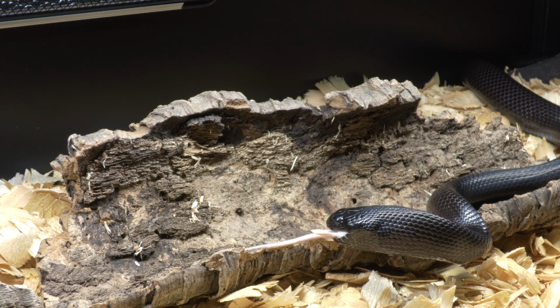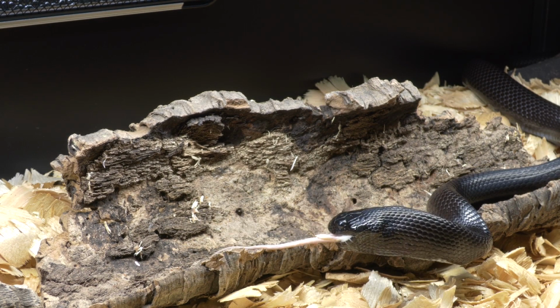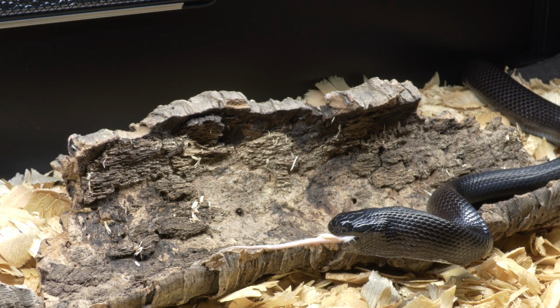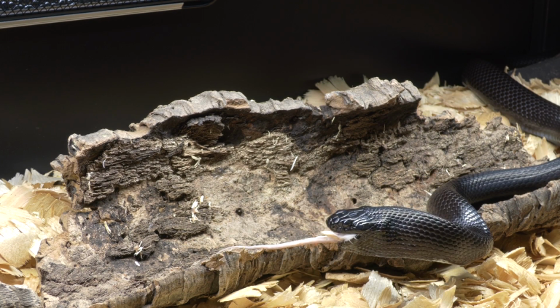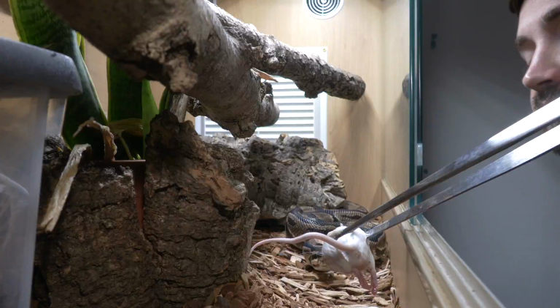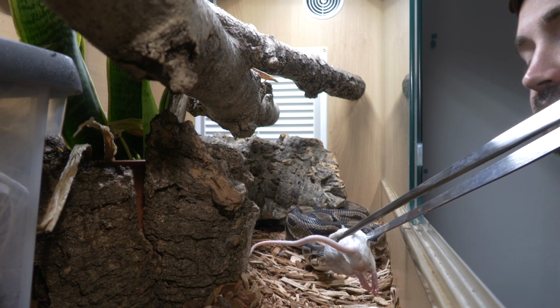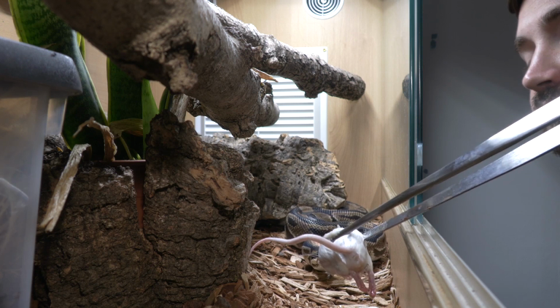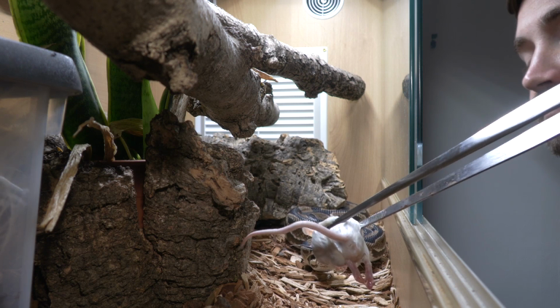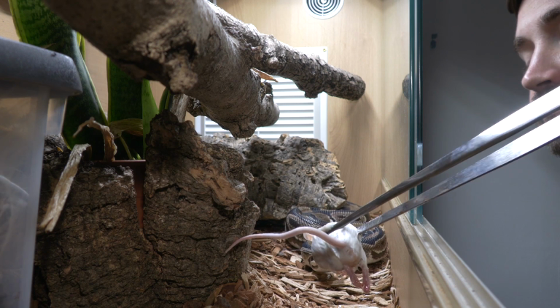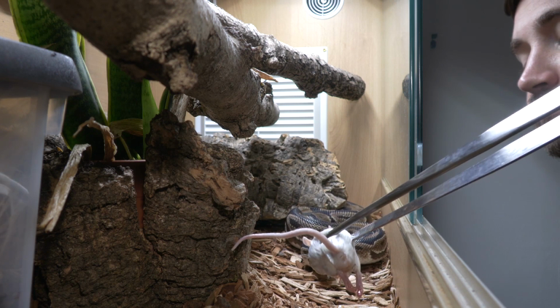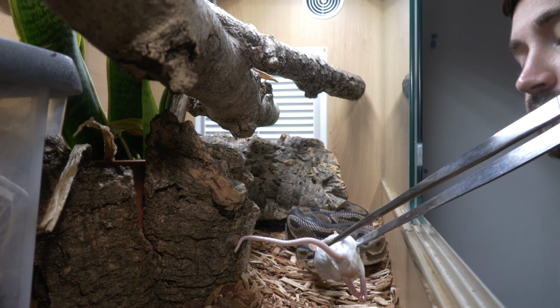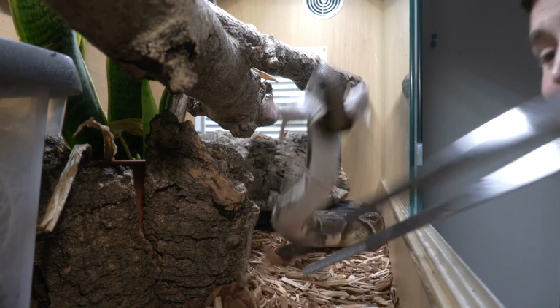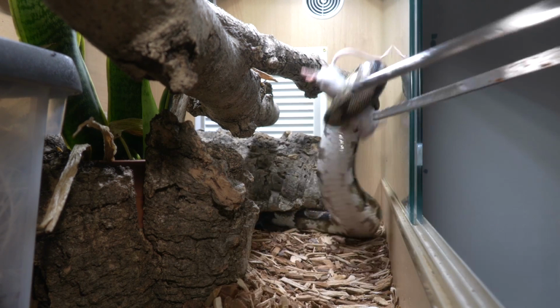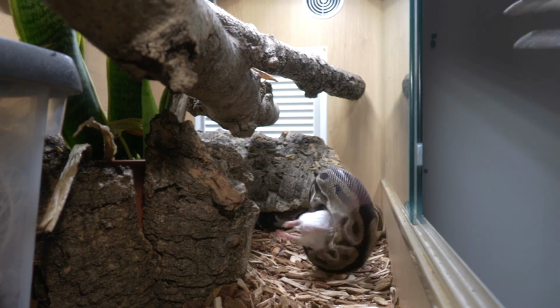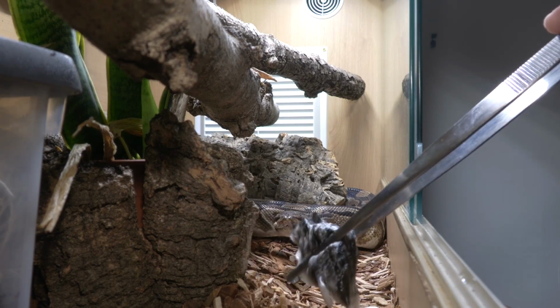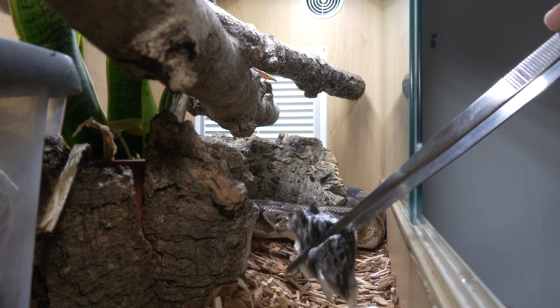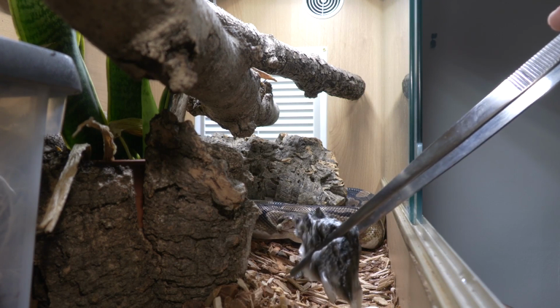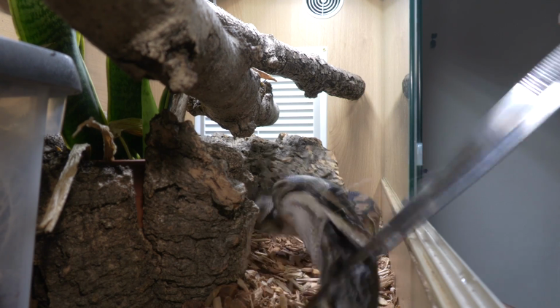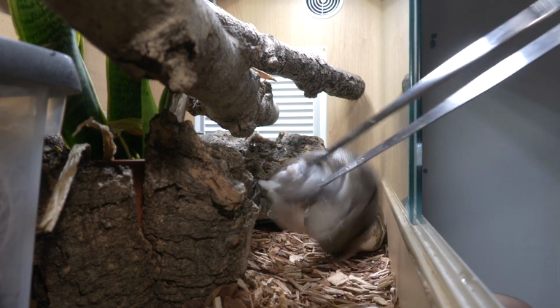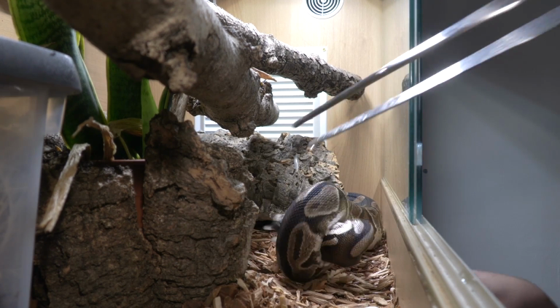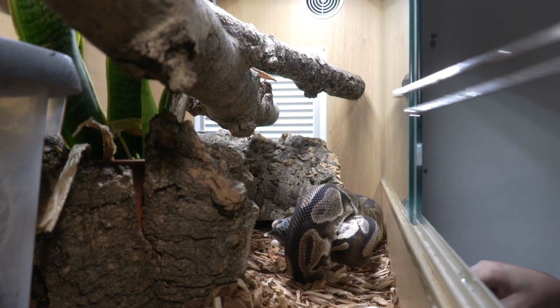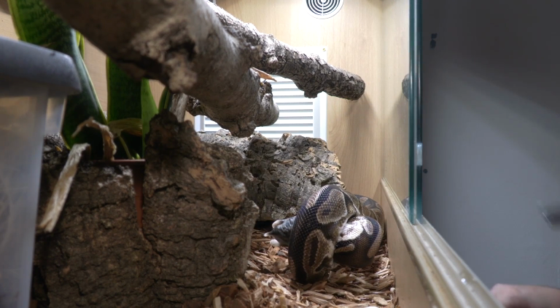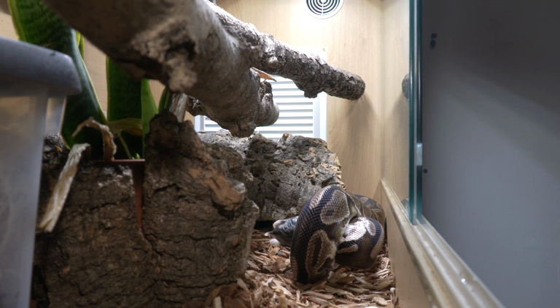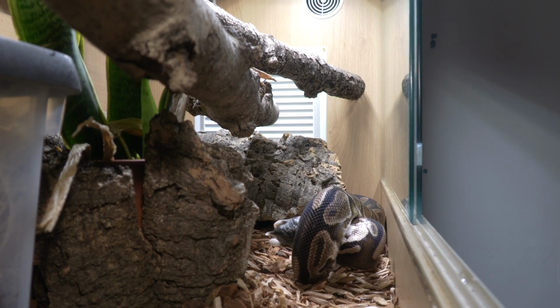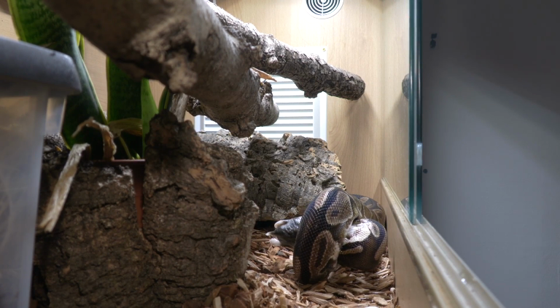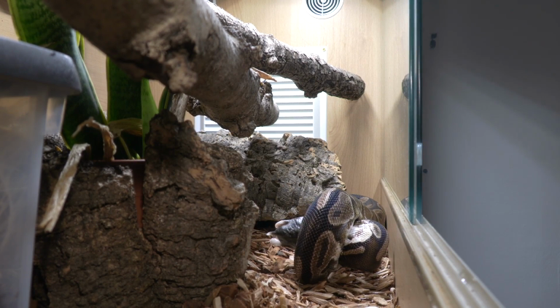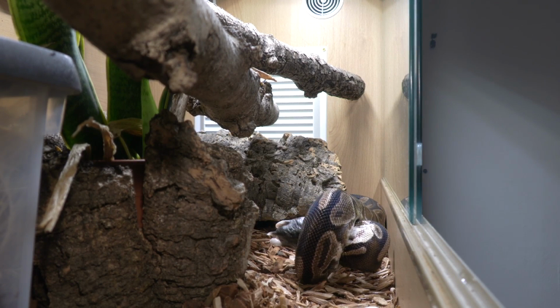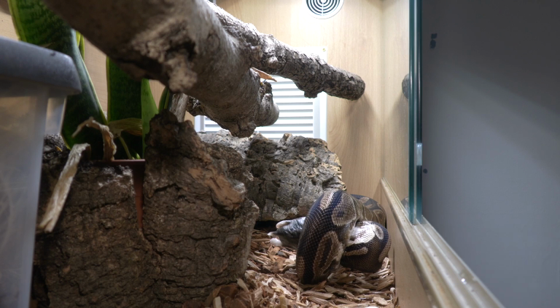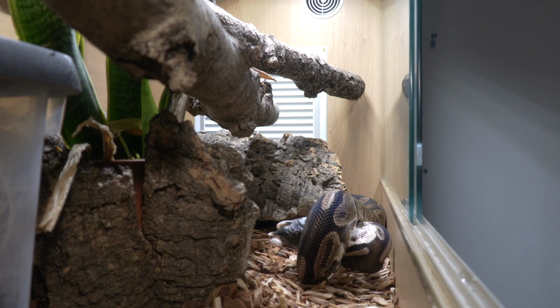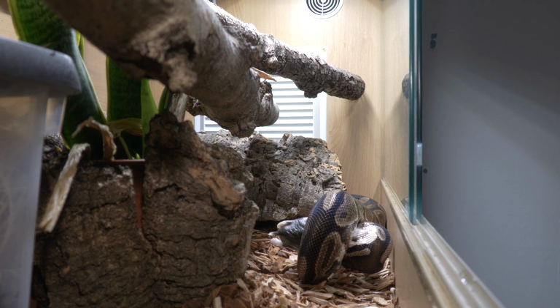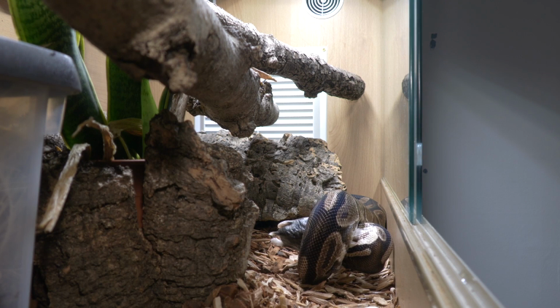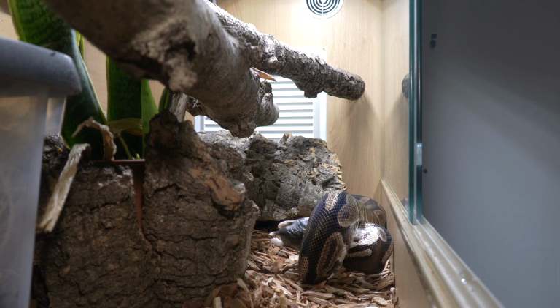Or if you look at my bull python, I fed my bull python an XL mouse and then a hamster all in one feeding. It doesn't really matter.